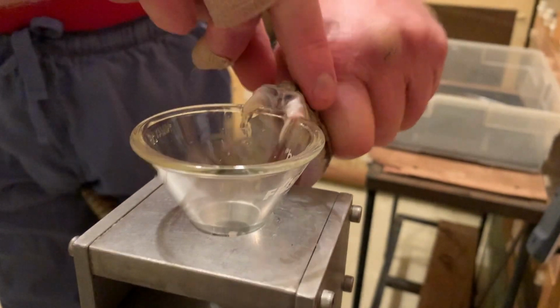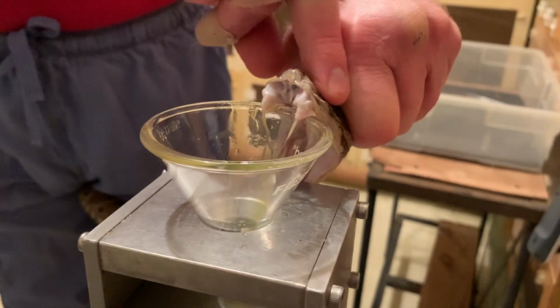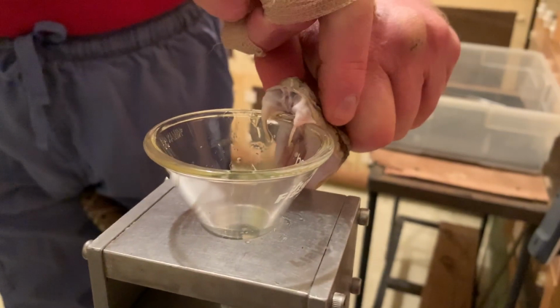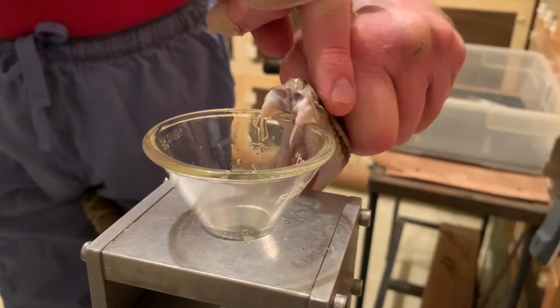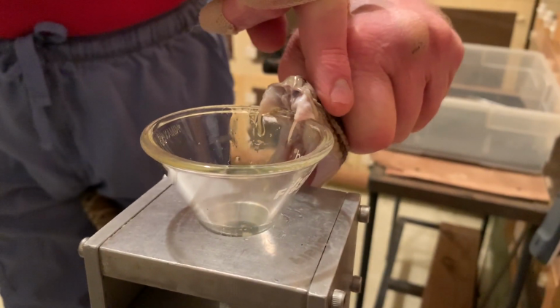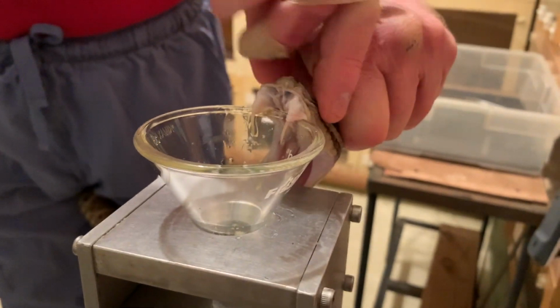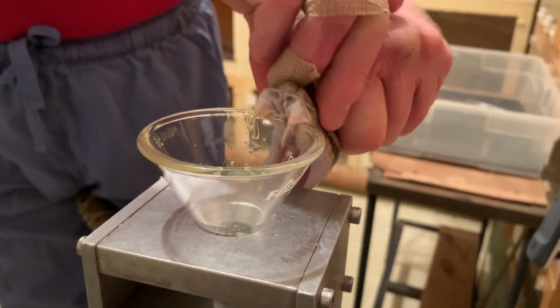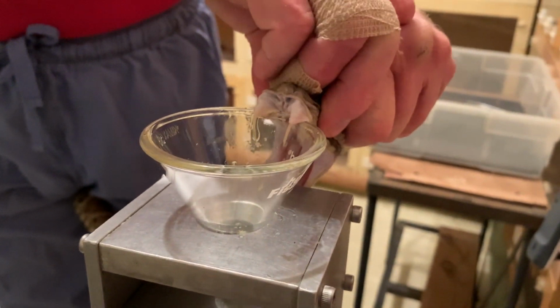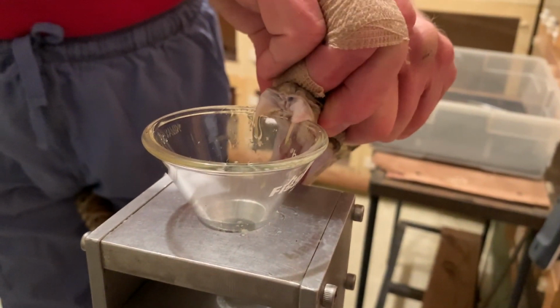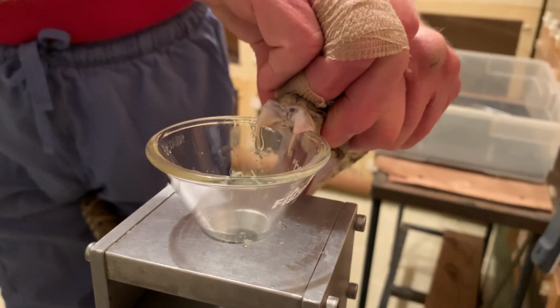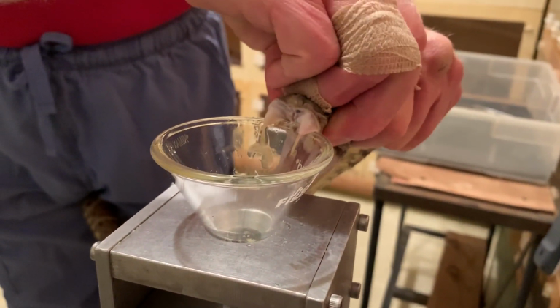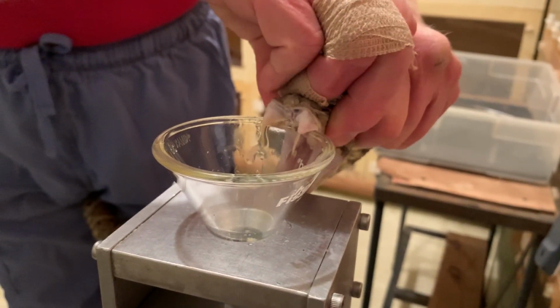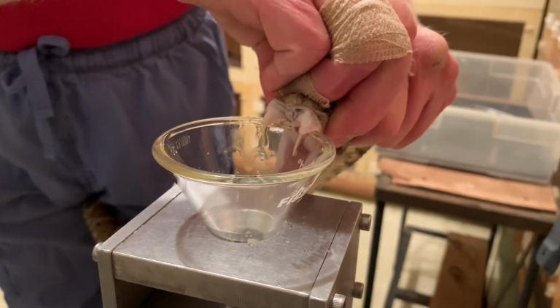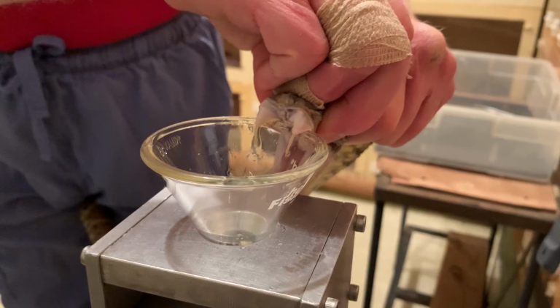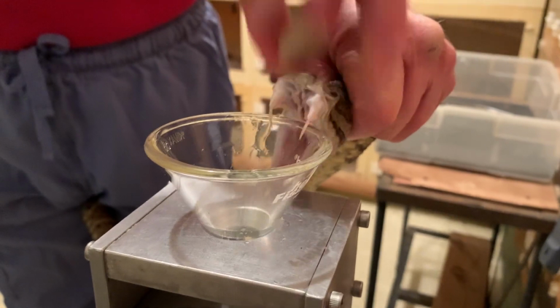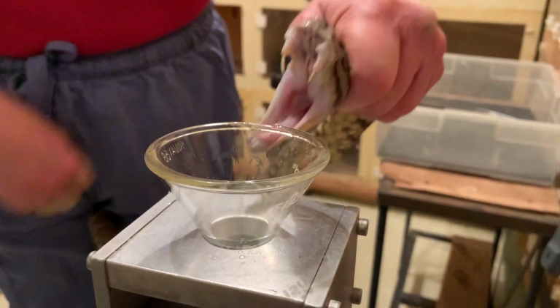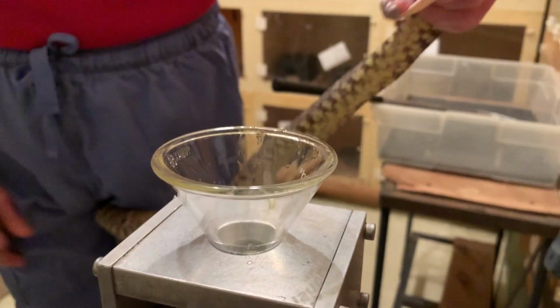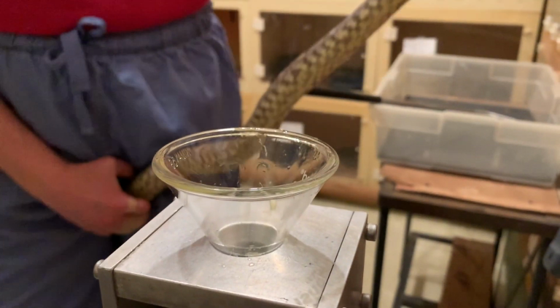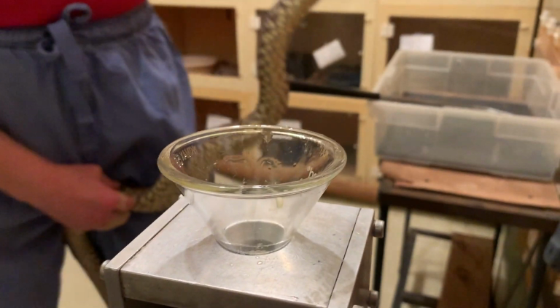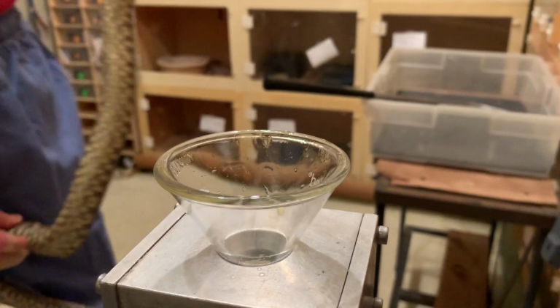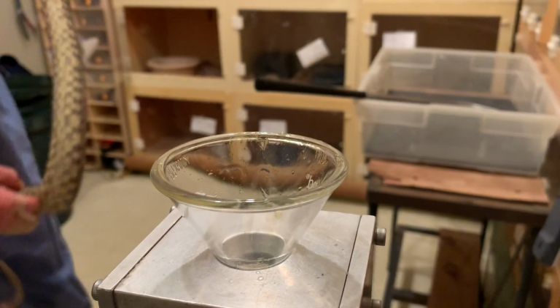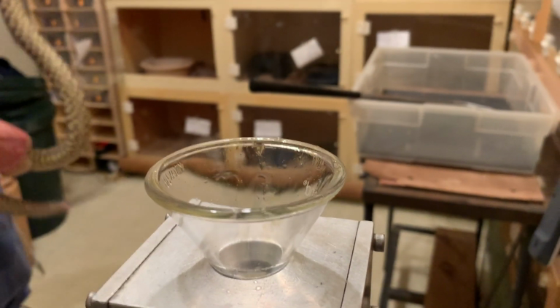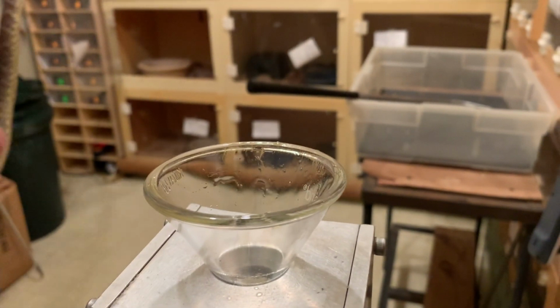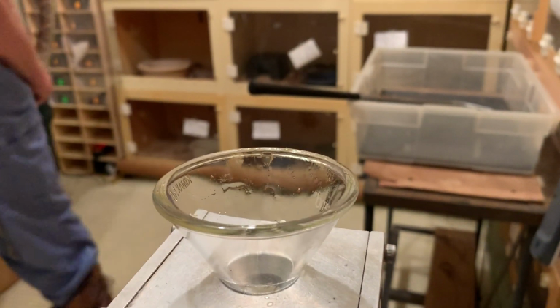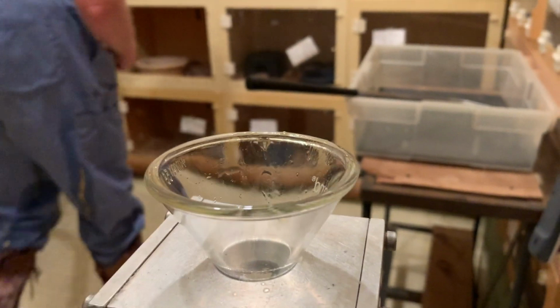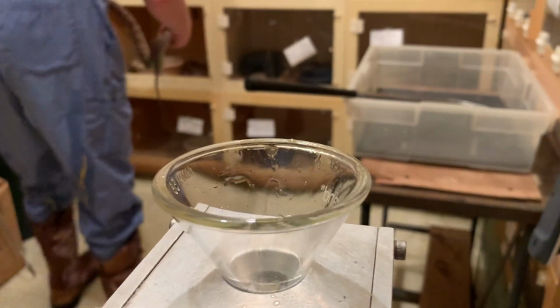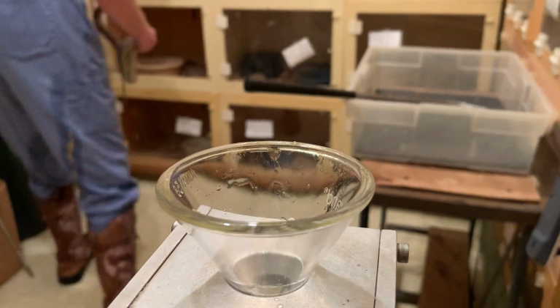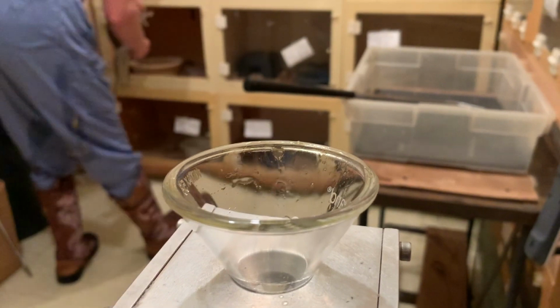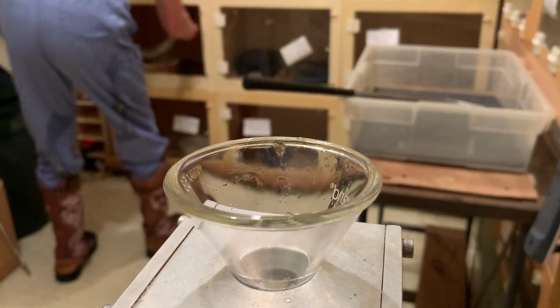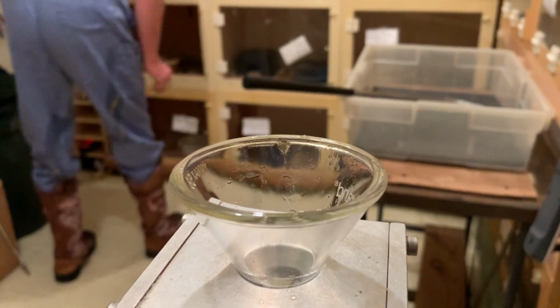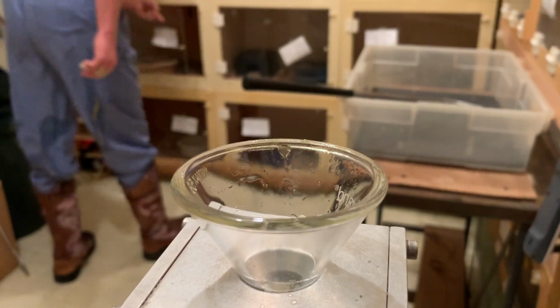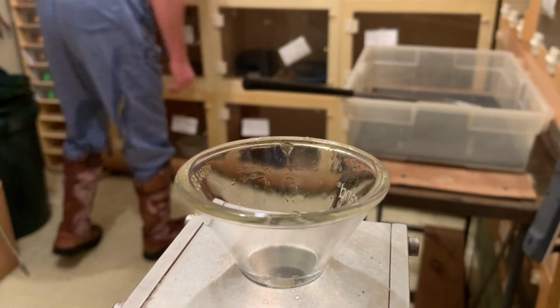Sometimes people ask us why we don't use parafilm. We don't use parafilm on all snakes, and you can see here why — because the snake can just easily hook its fangs over the edge of the funnel. There's just no real reason to waste a parafilm.